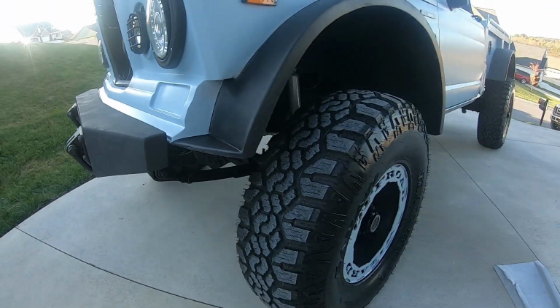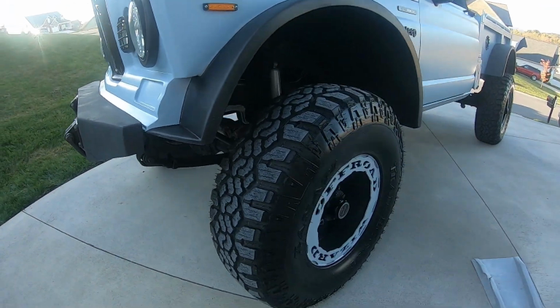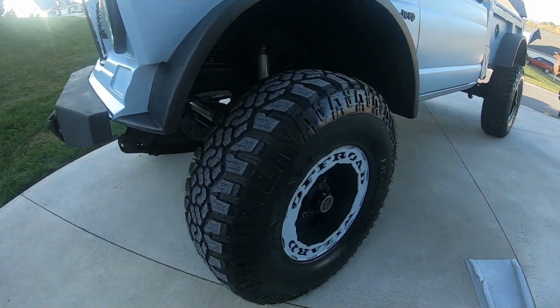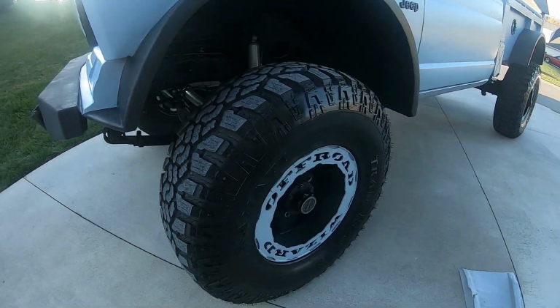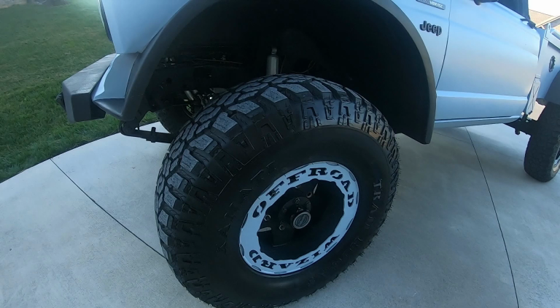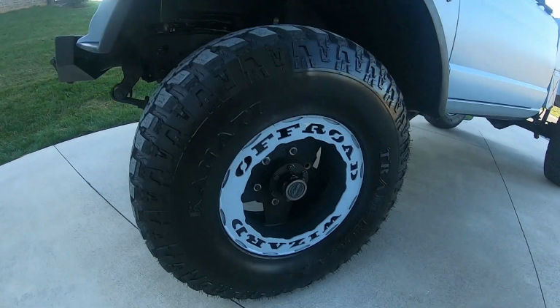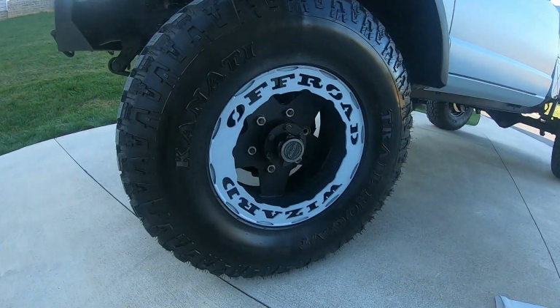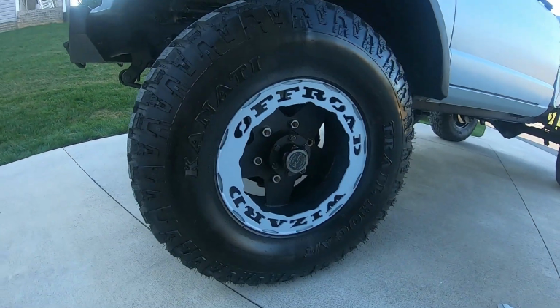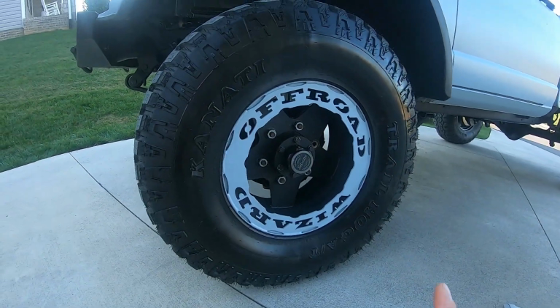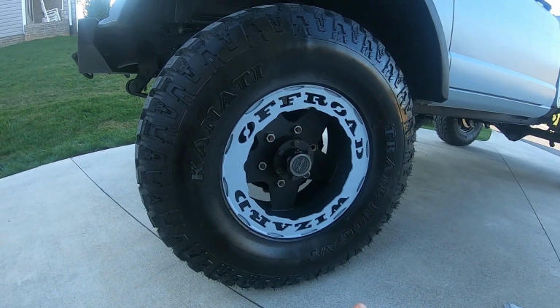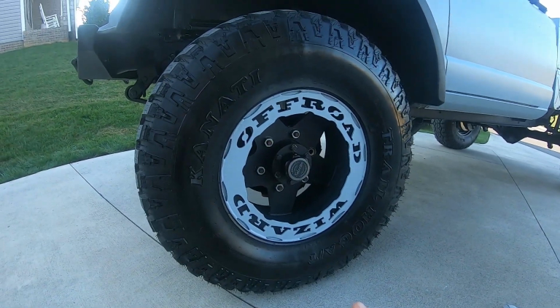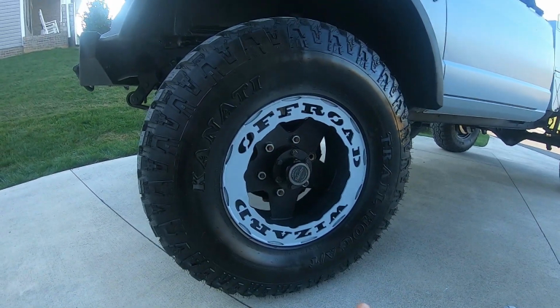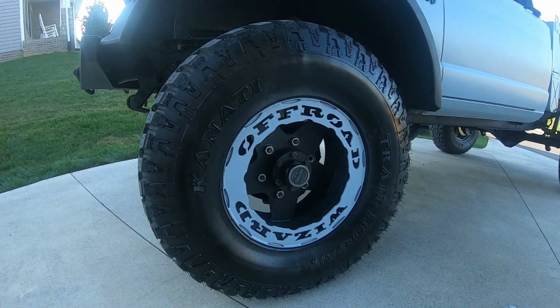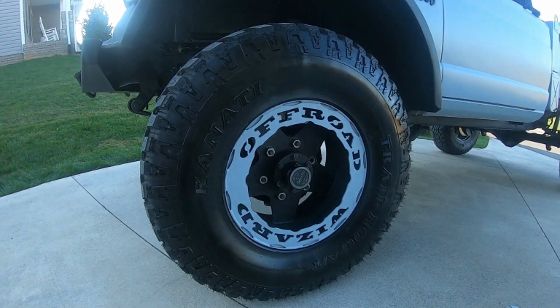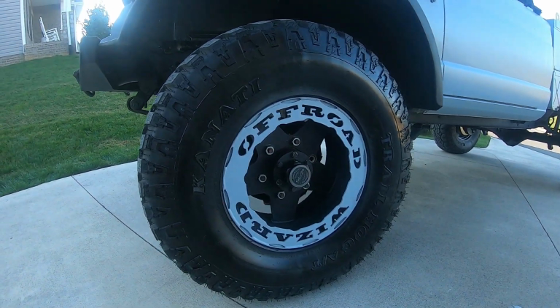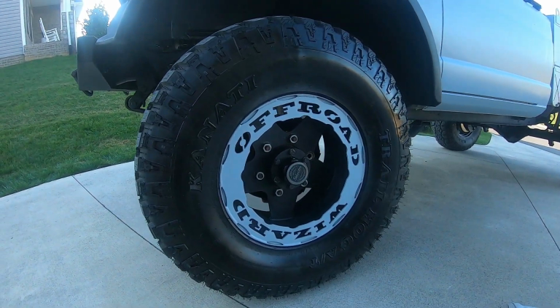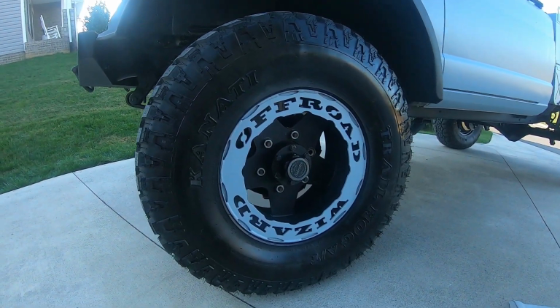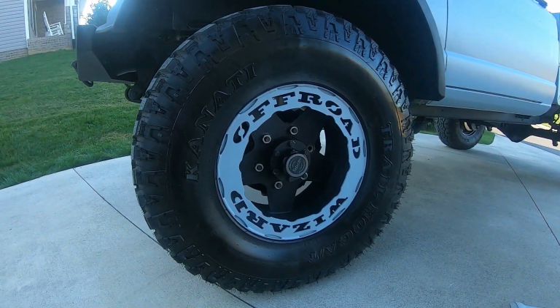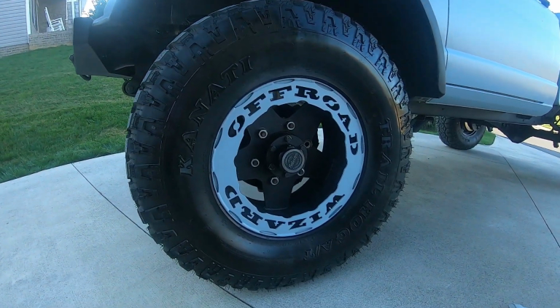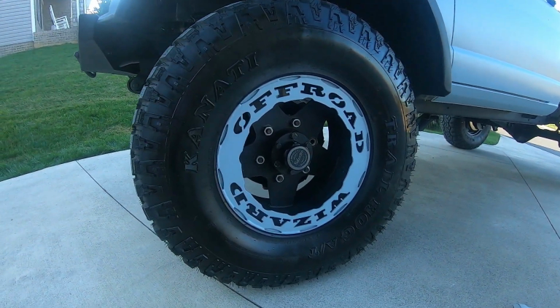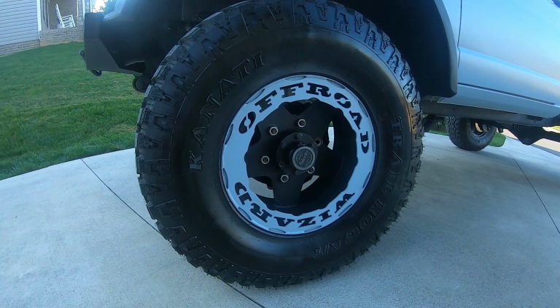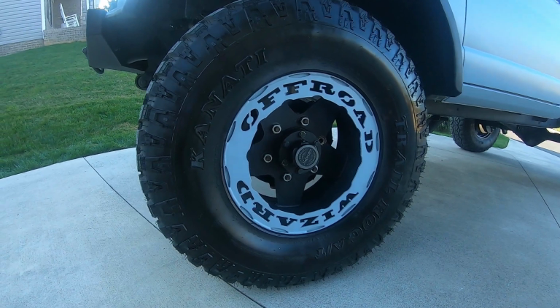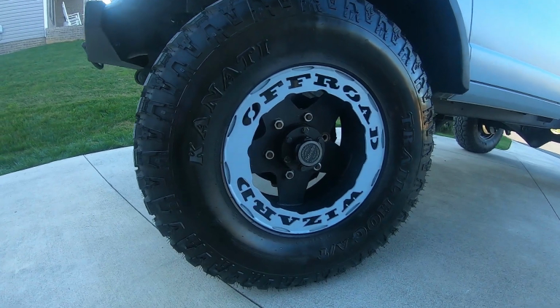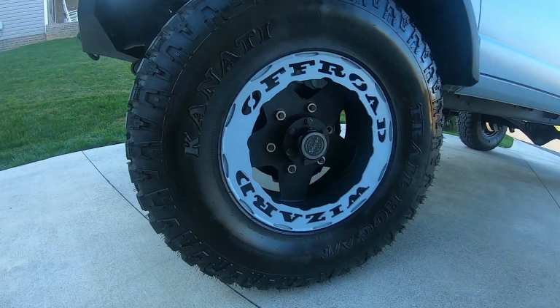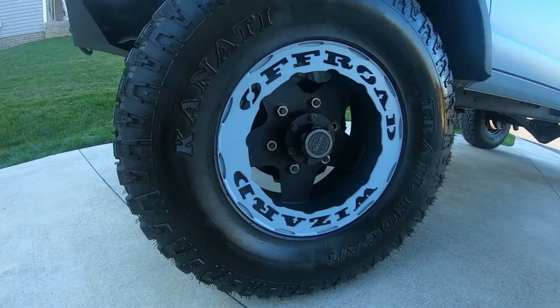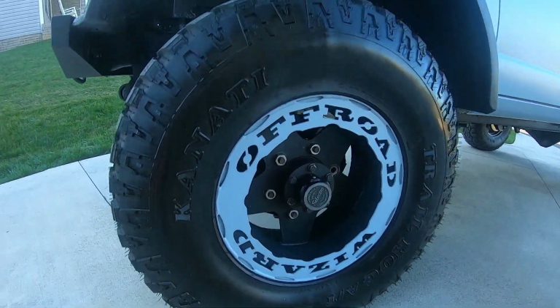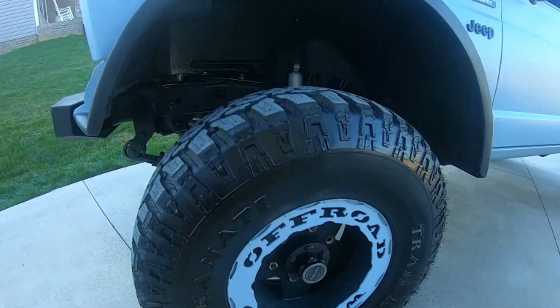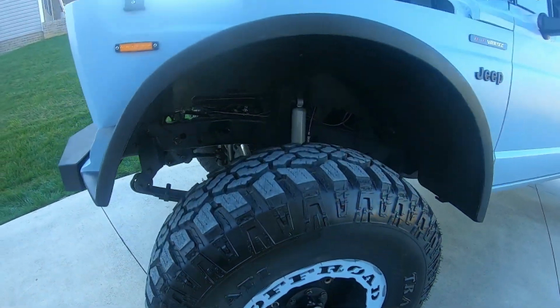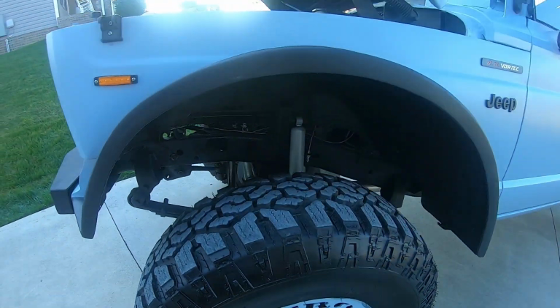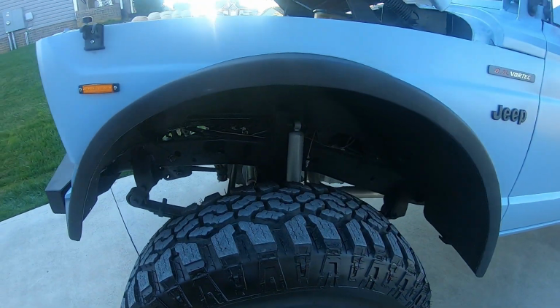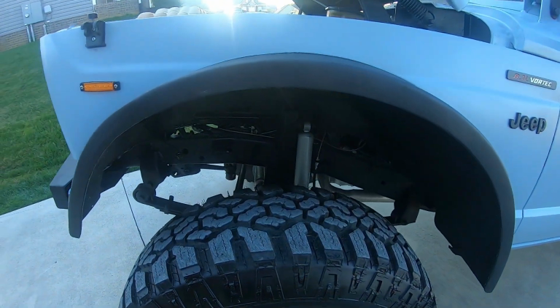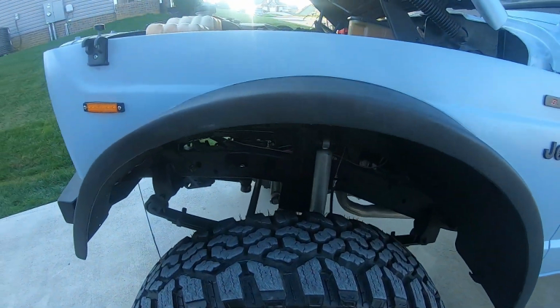Like I said, custom wheels. The guy that owned this was Randy Moore — he was the driver of War Wizard. He made those wheels on a CNC machine.